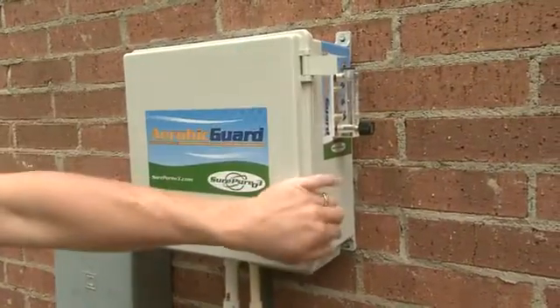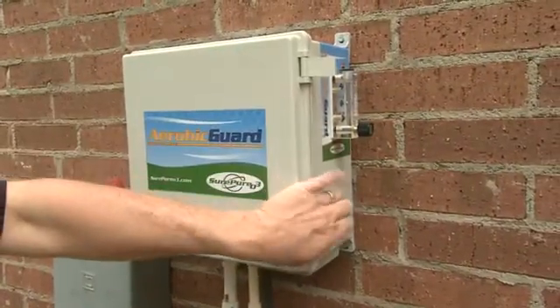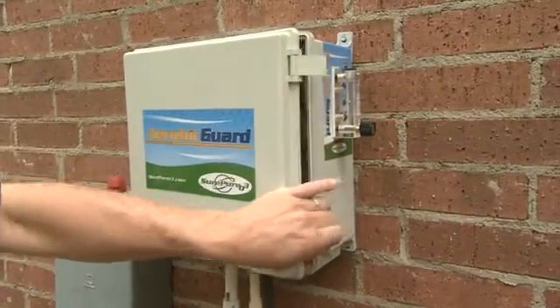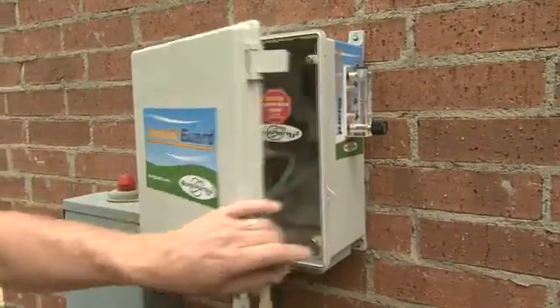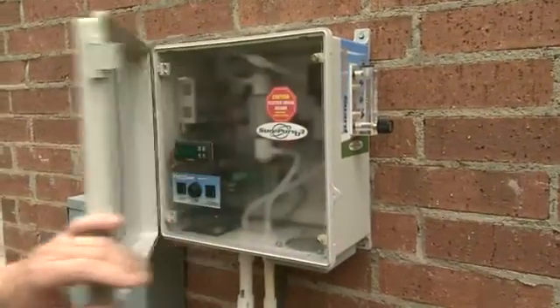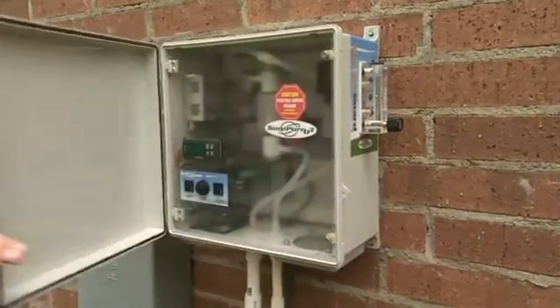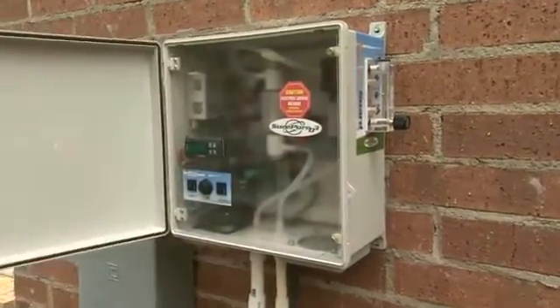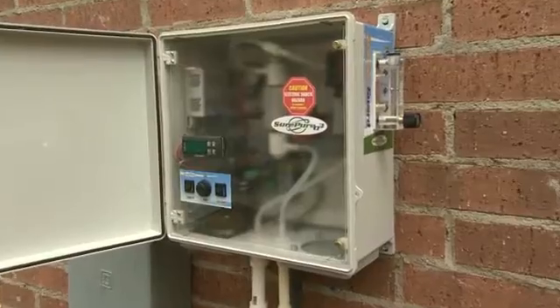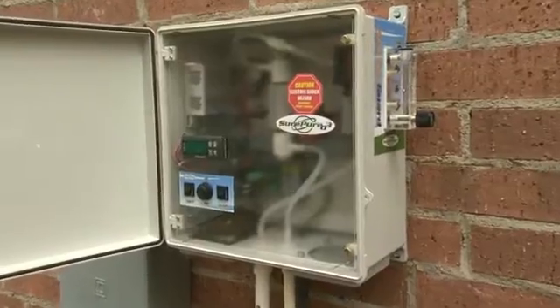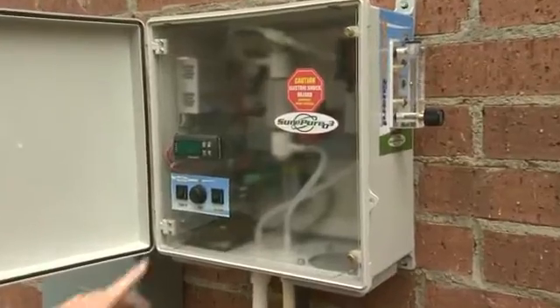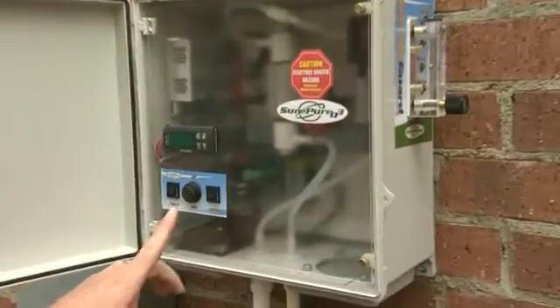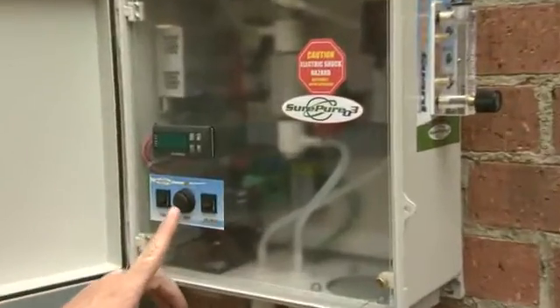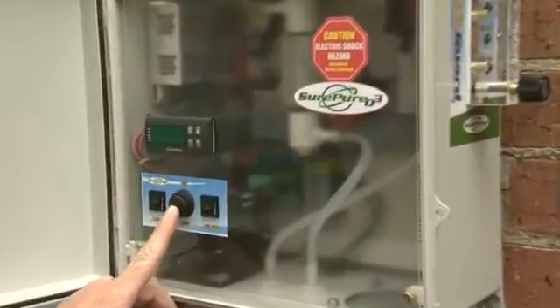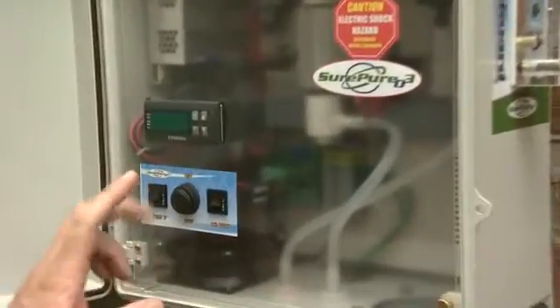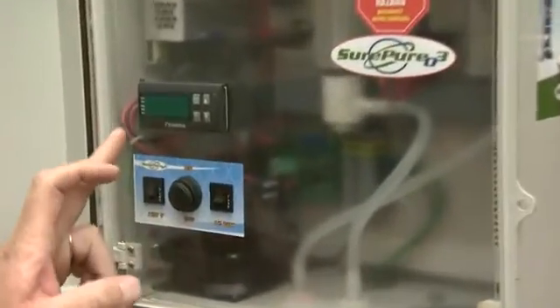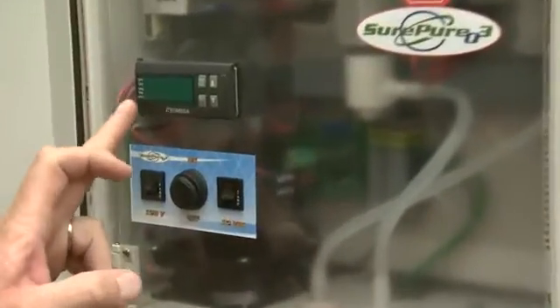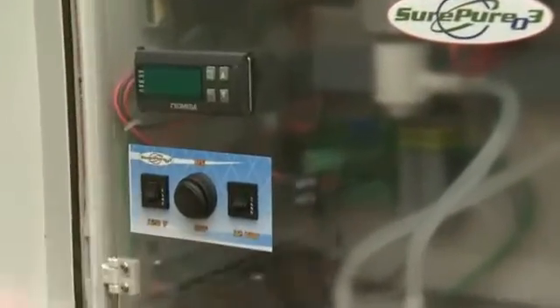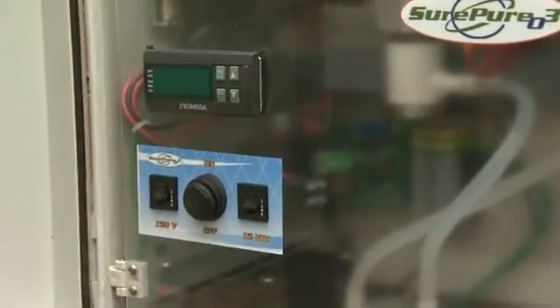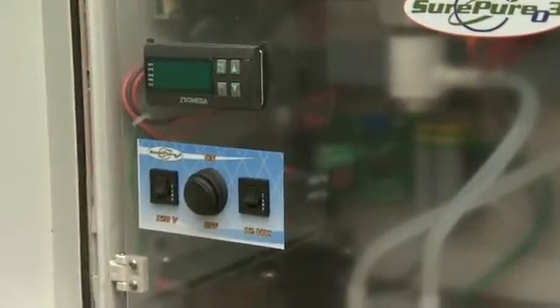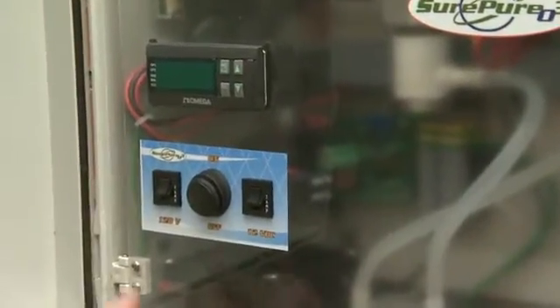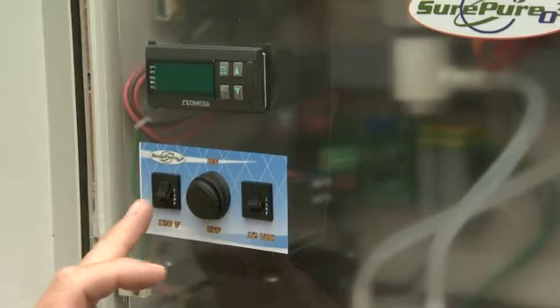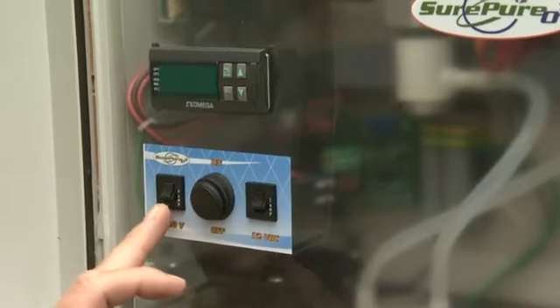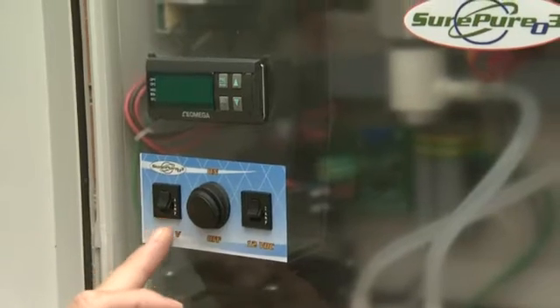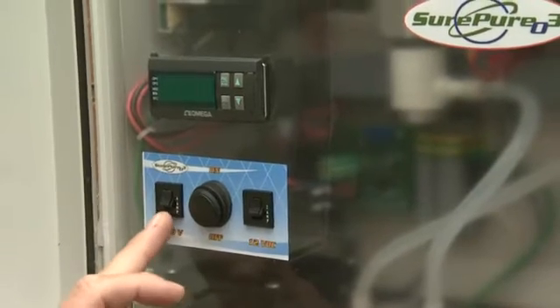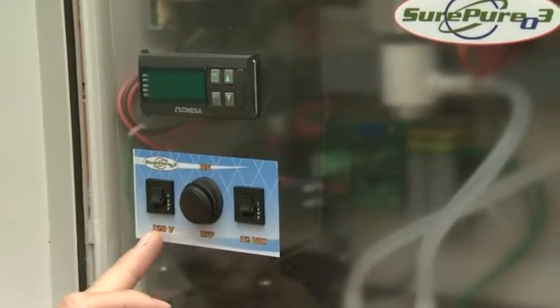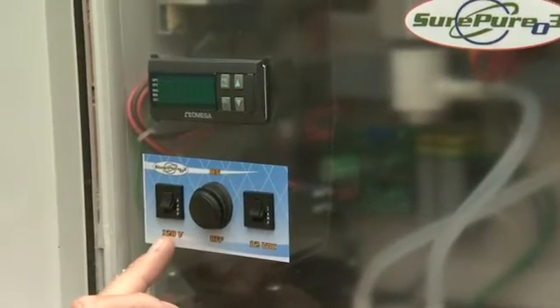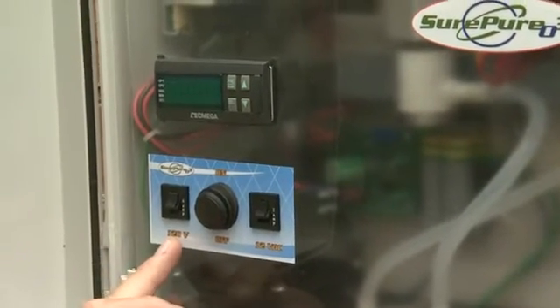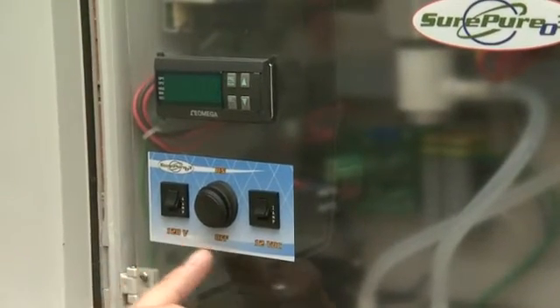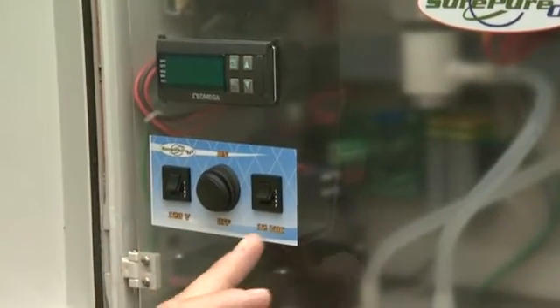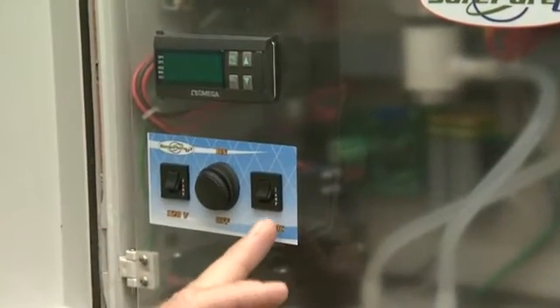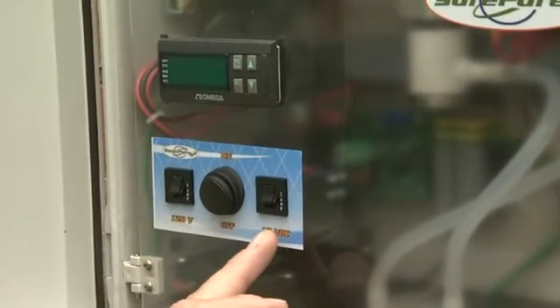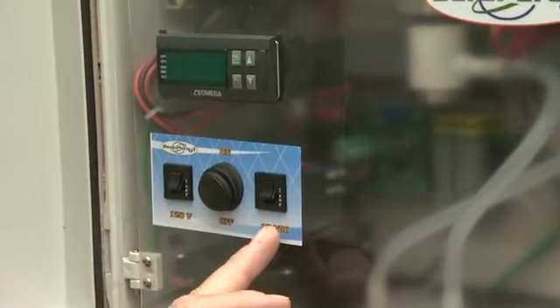Let's go ahead and open the unit. Inside, we find the control panel — a simple on-off switch consisting of our recycle timer and circuit protection for both 120 volts AC and our 12-volt DC system.